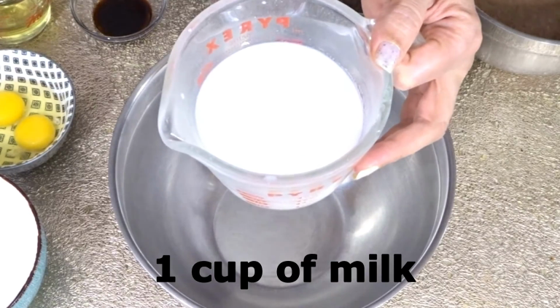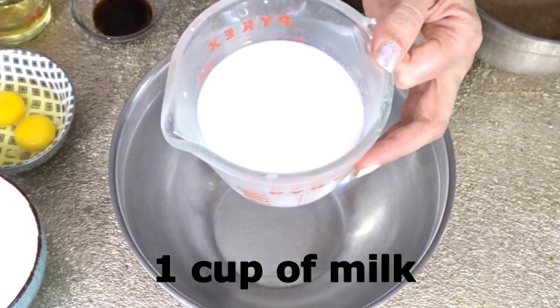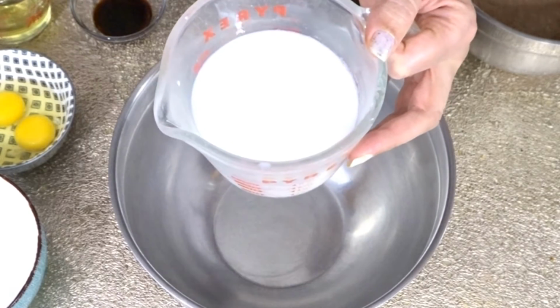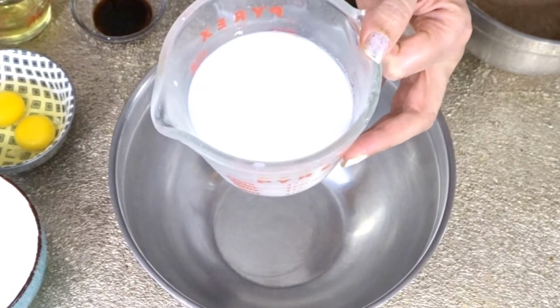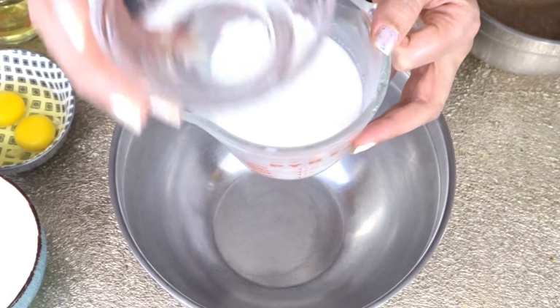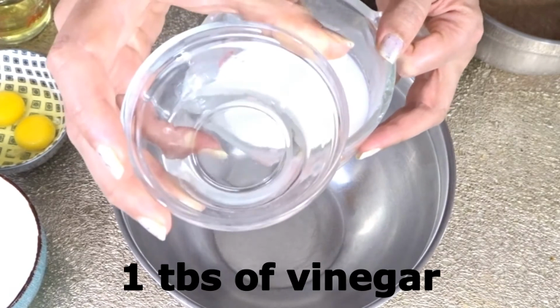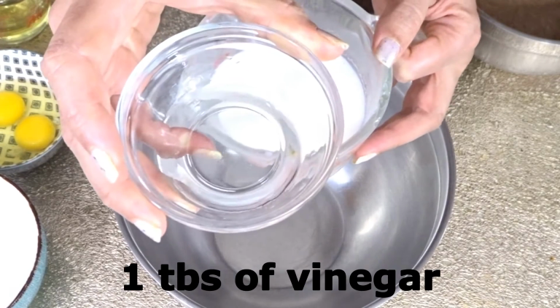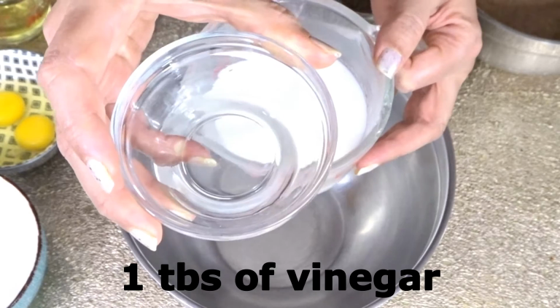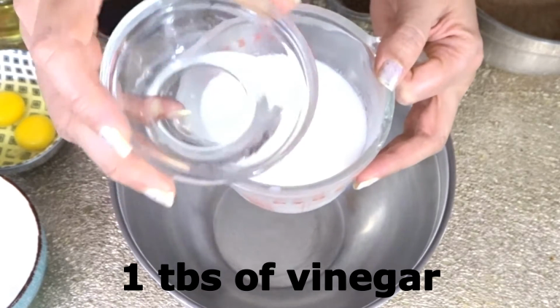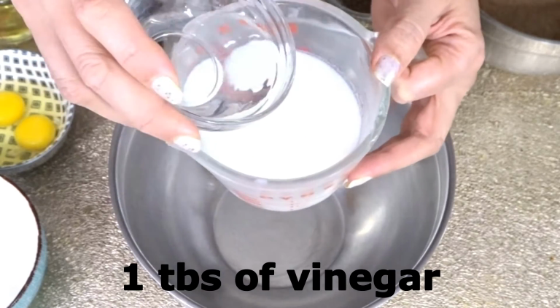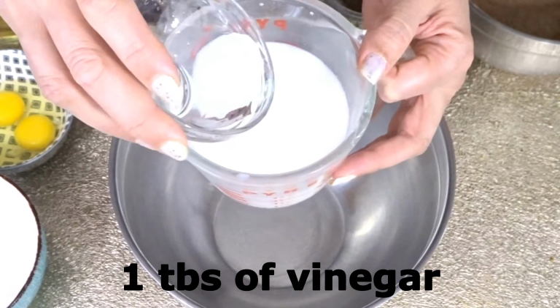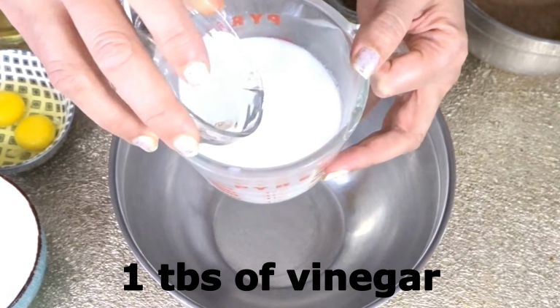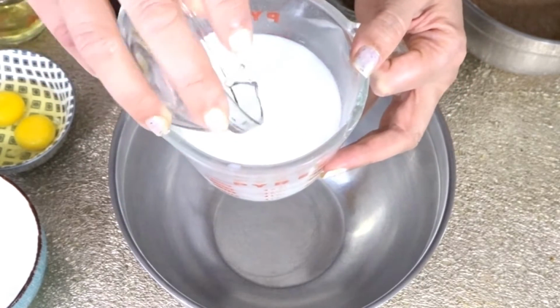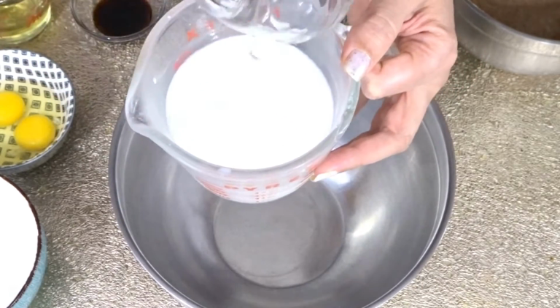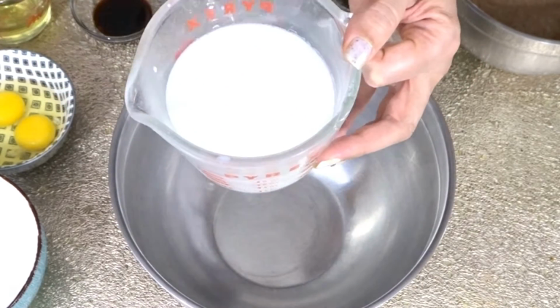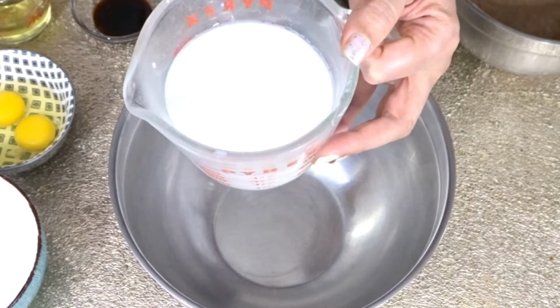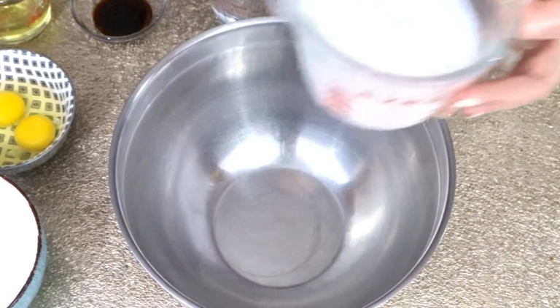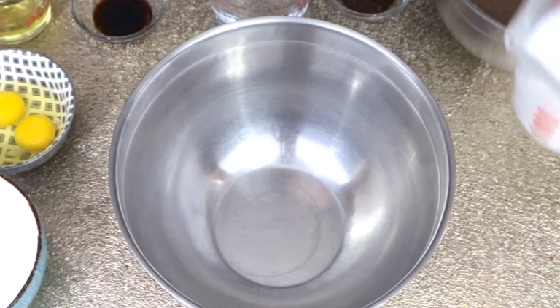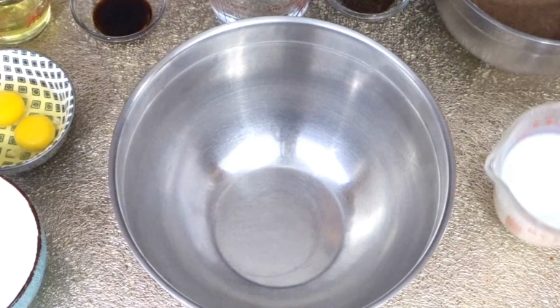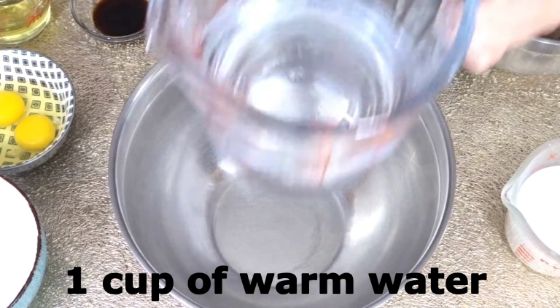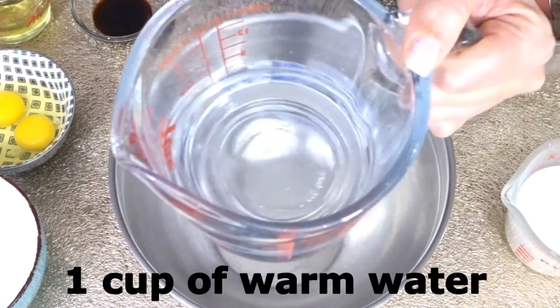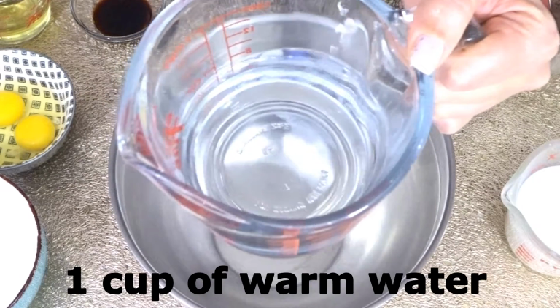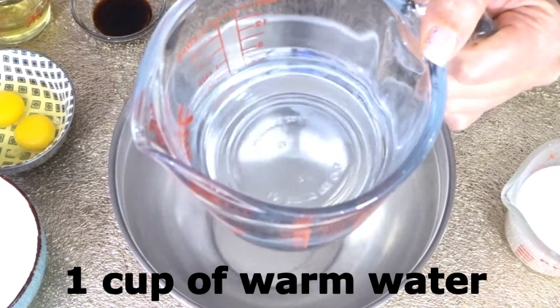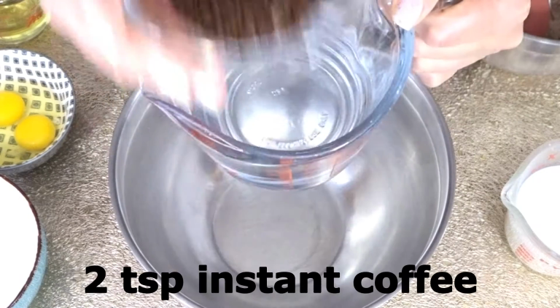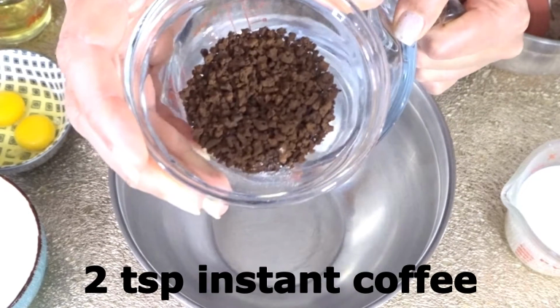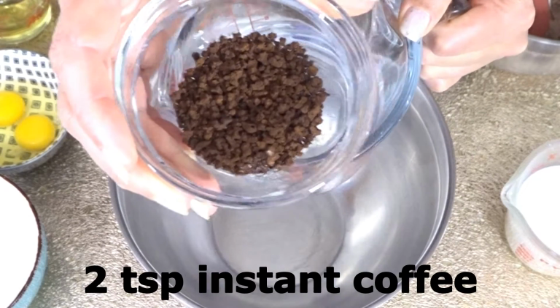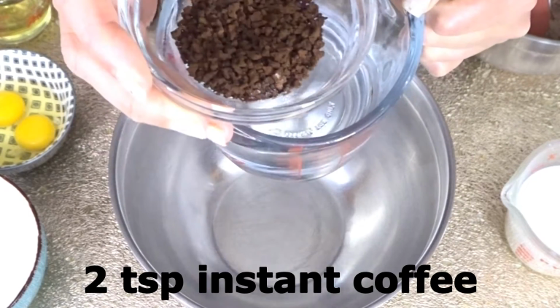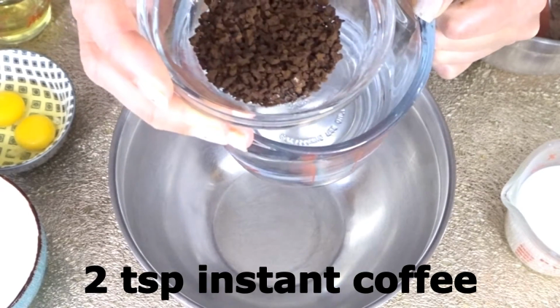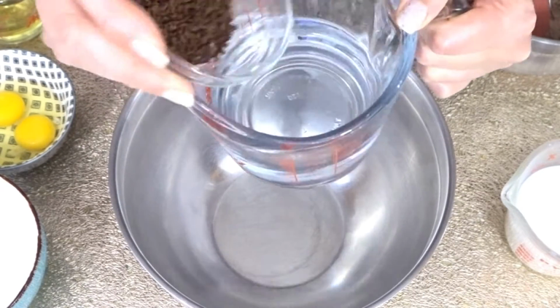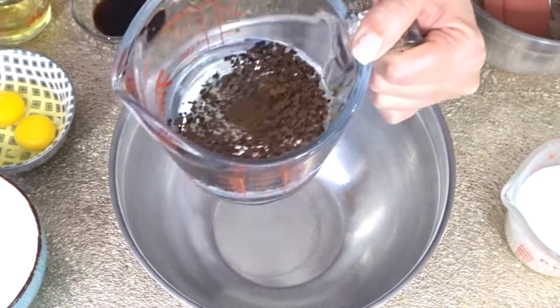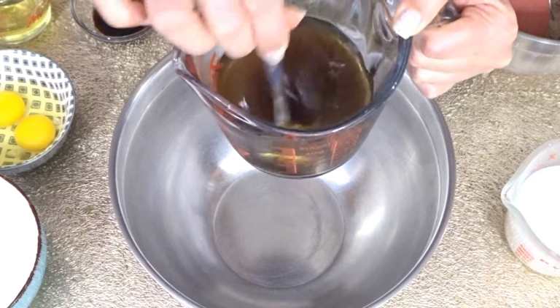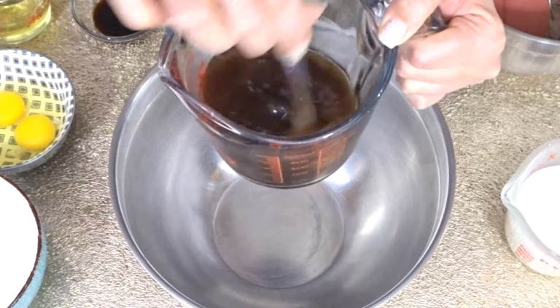For the wet ingredients, we need 1 cup of room-temperature milk and 1 tablespoon of vinegar. Add the vinegar into our milk and set aside for 10 minutes. We also need 1 cup of warm water and 2 teaspoon of instant coffee — add this in and mix, then set aside.